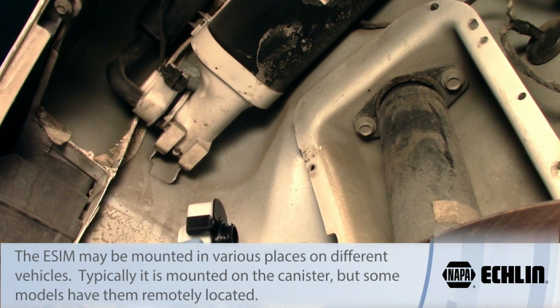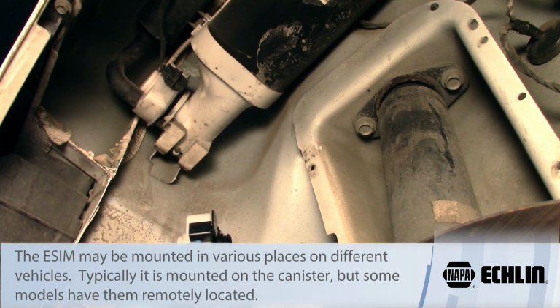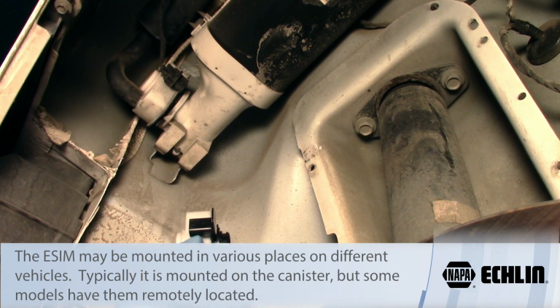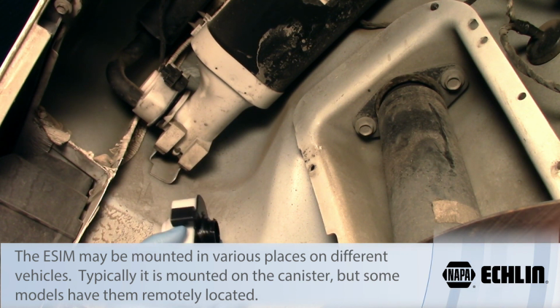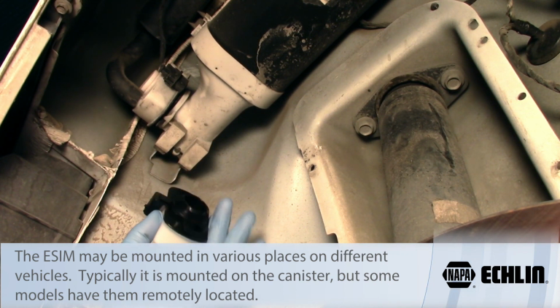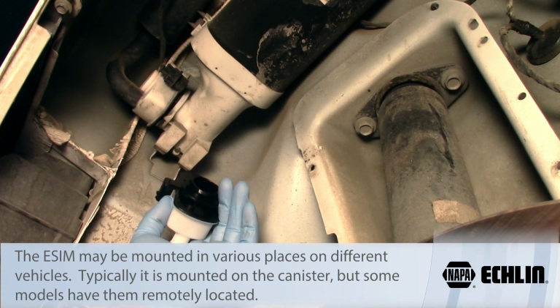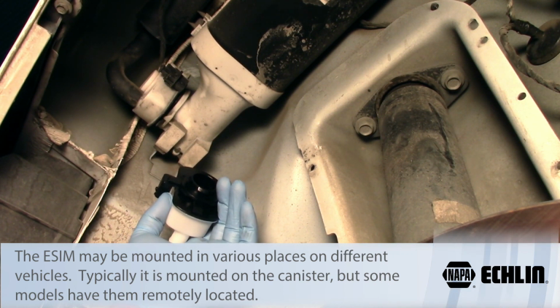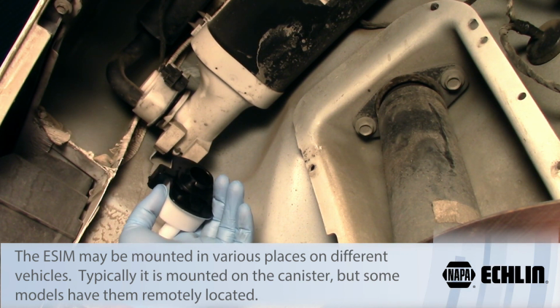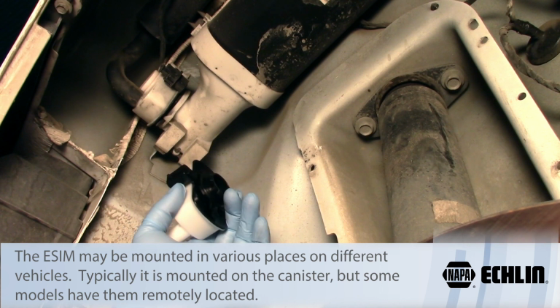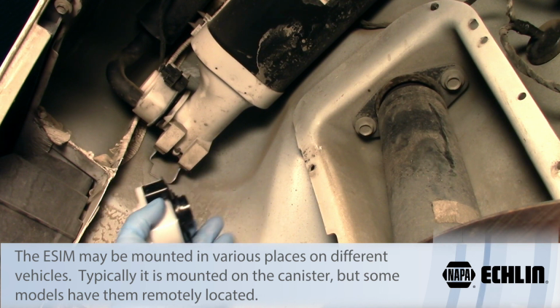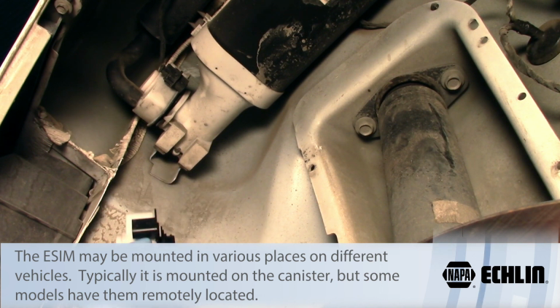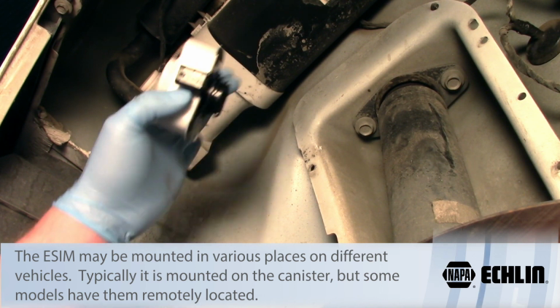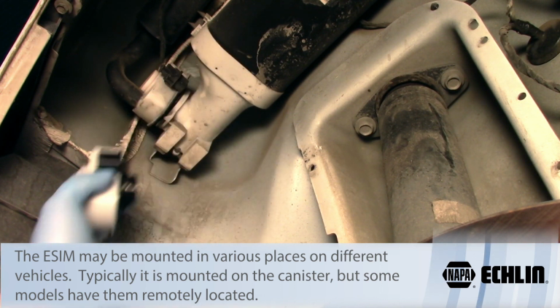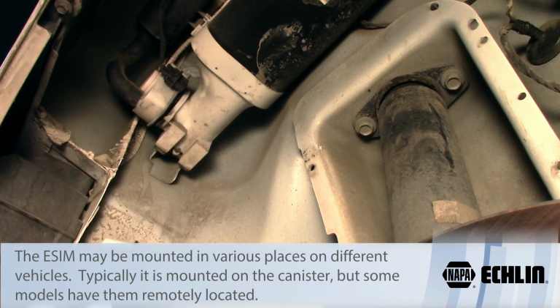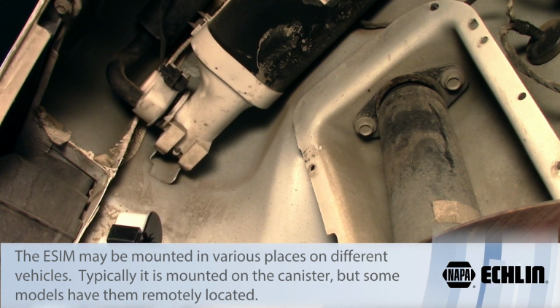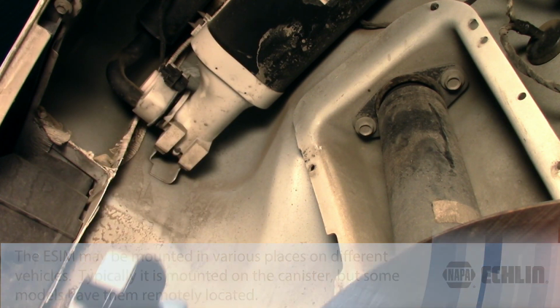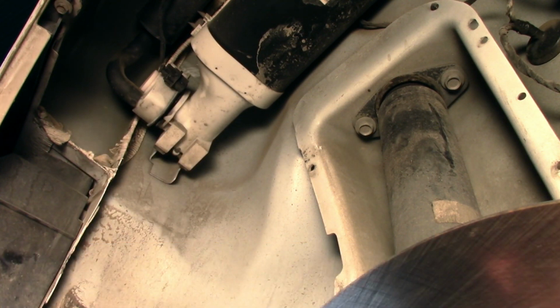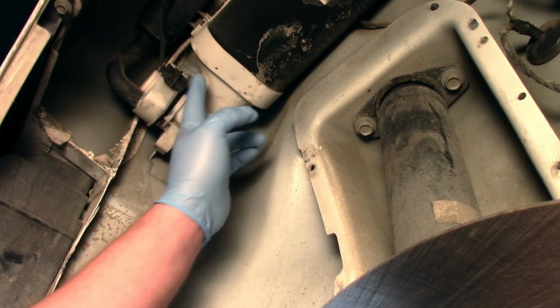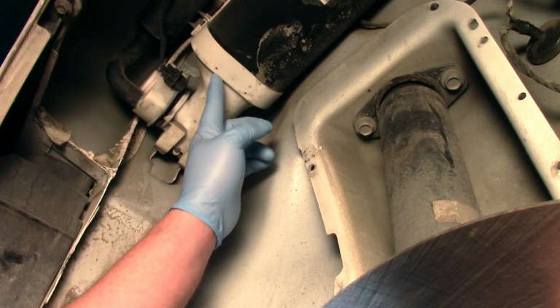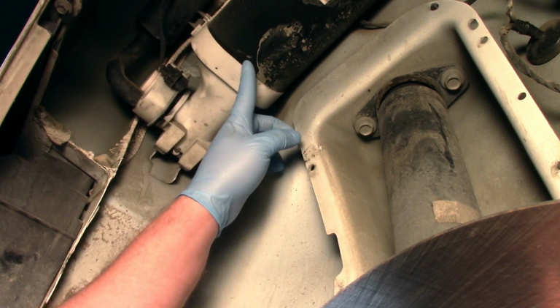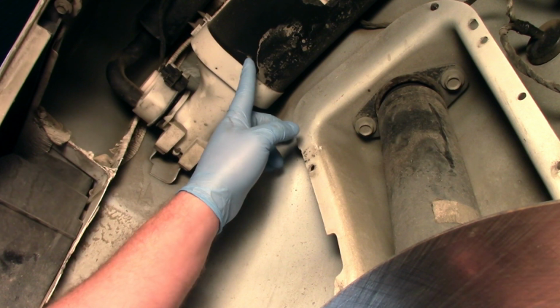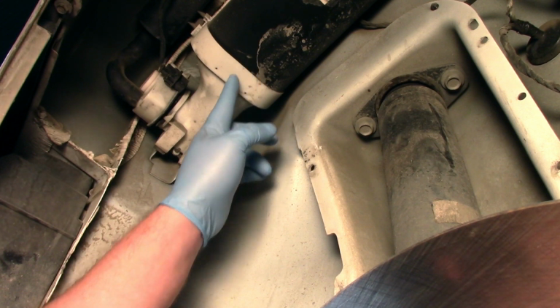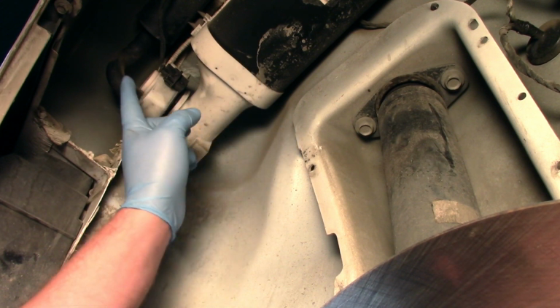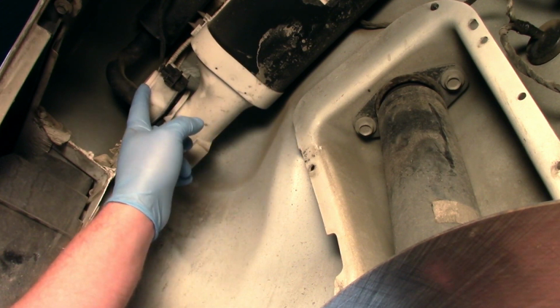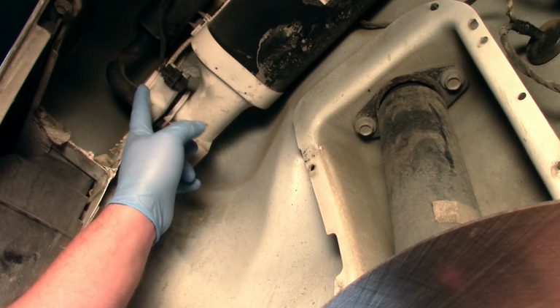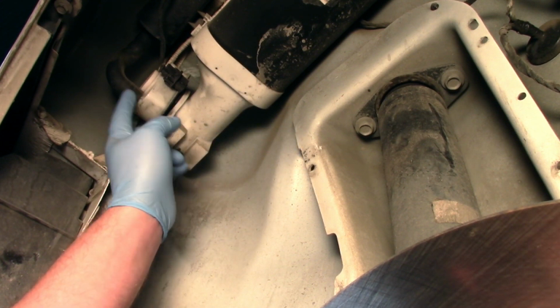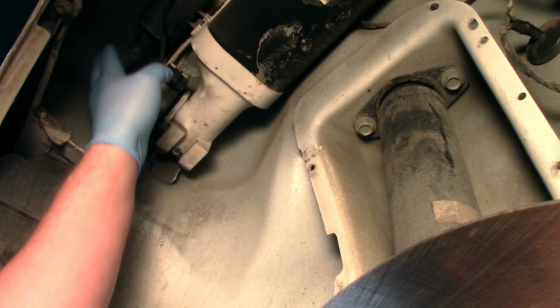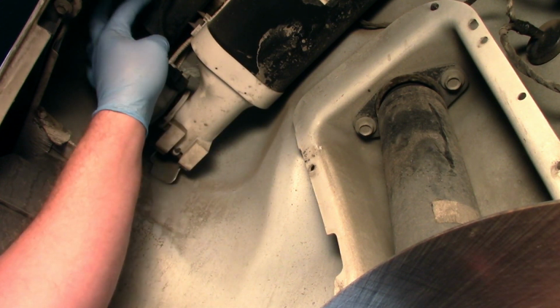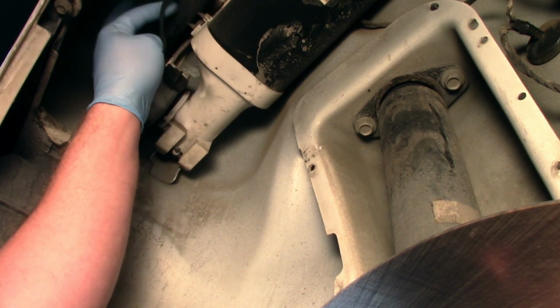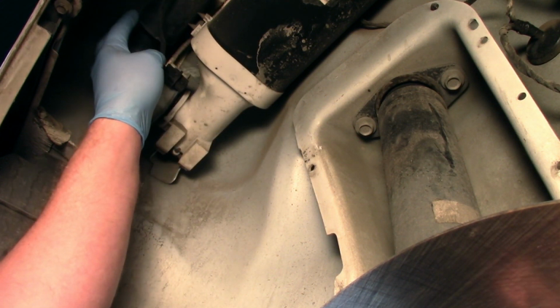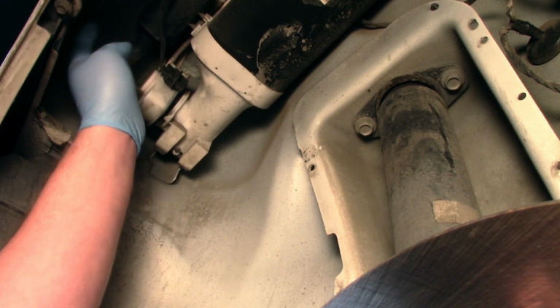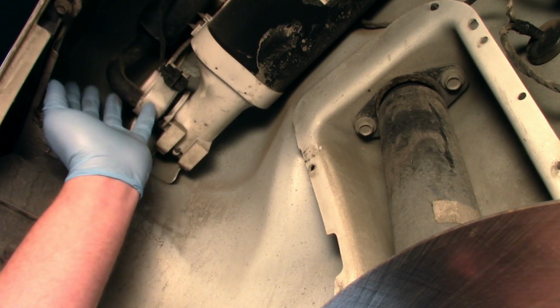I've removed the right rear wheel and also the plastic covering that goes inside the wheel well. So now we can see we've got the canister here, we've got the ESIM assembly, and then we've got a little air filter right there.